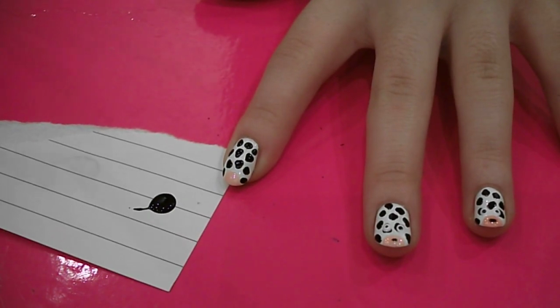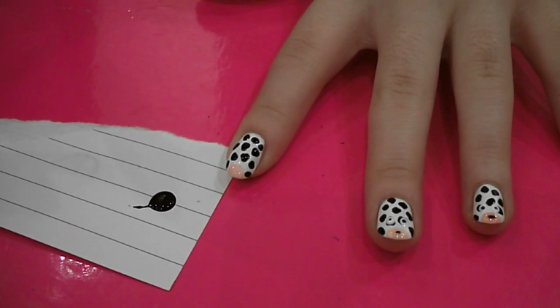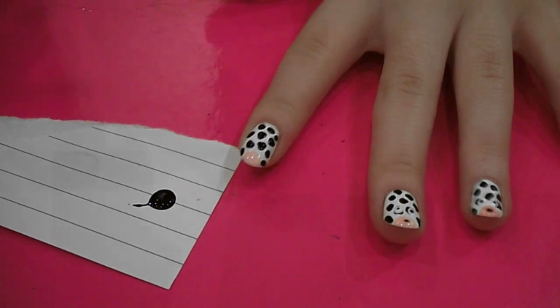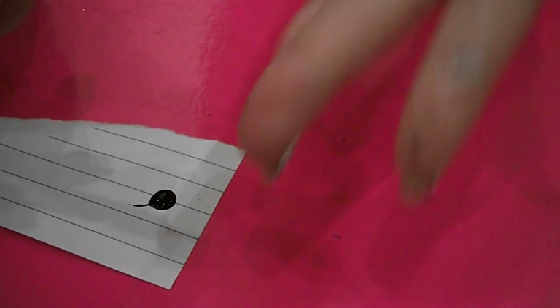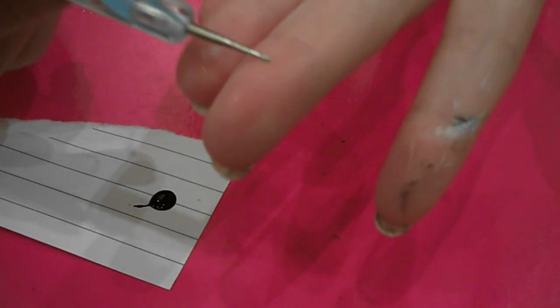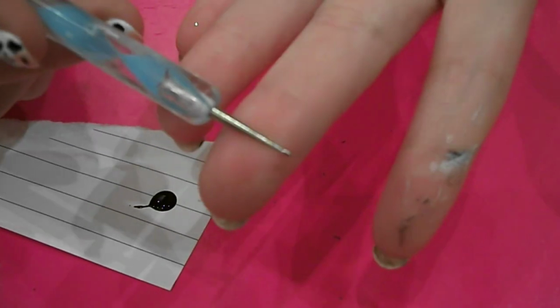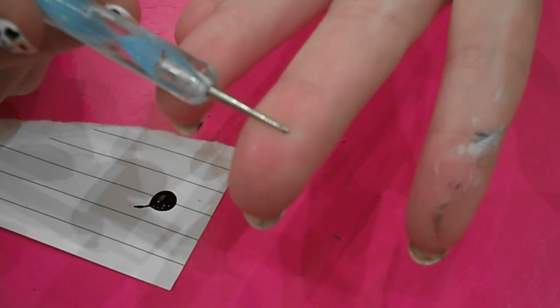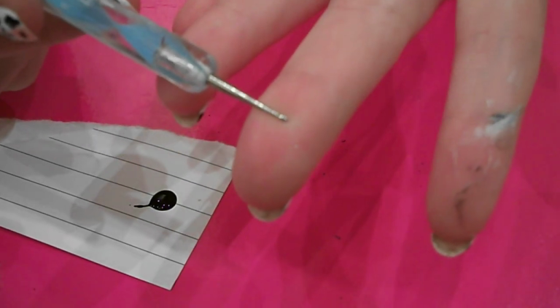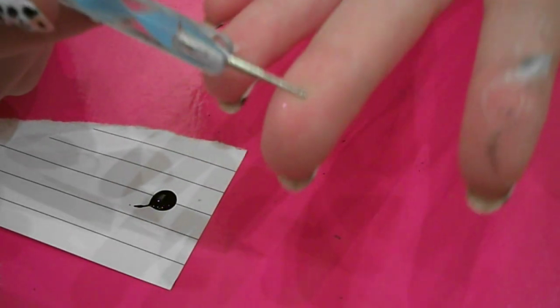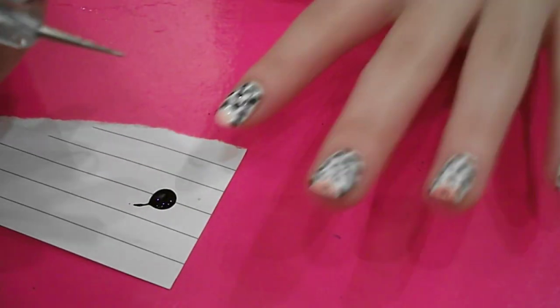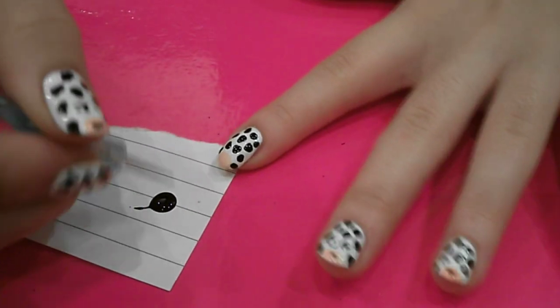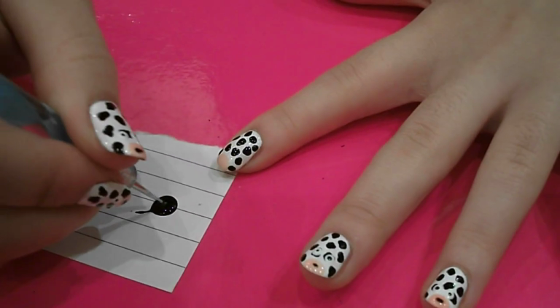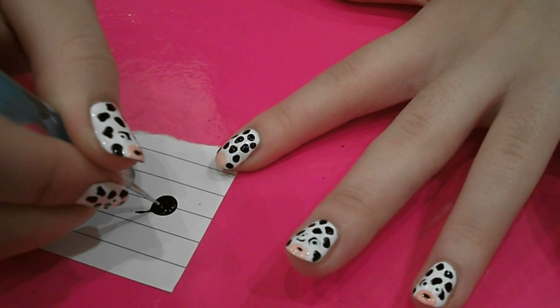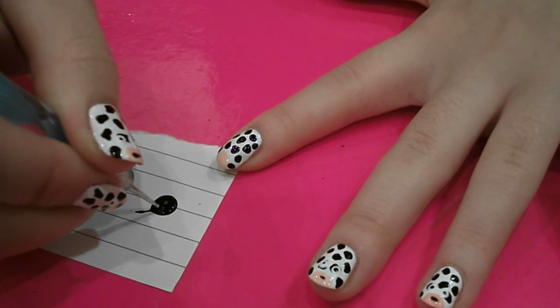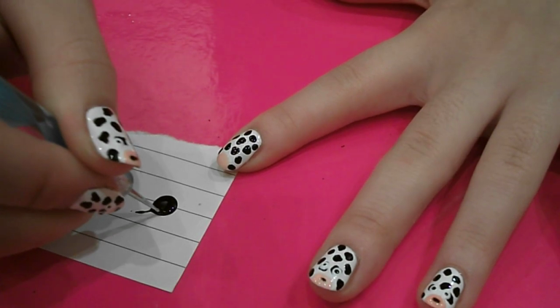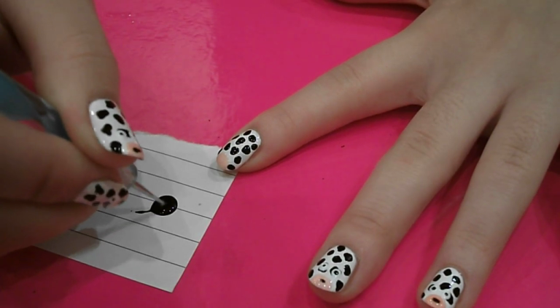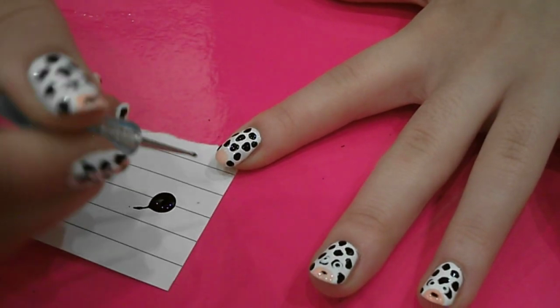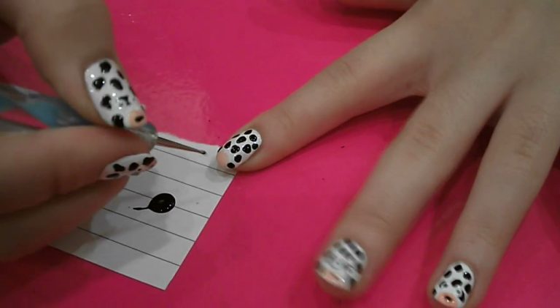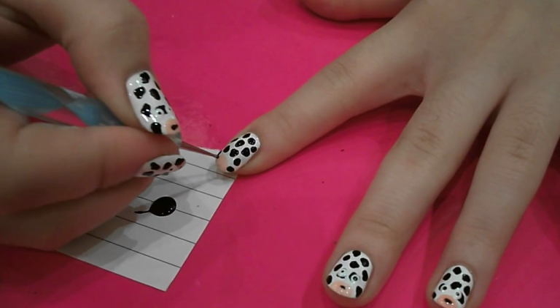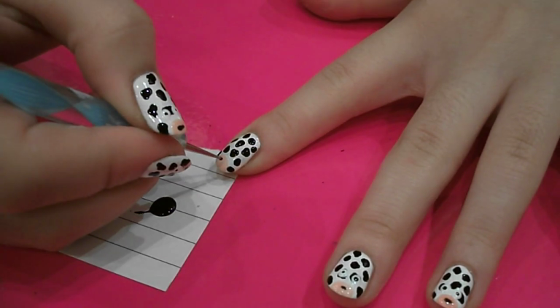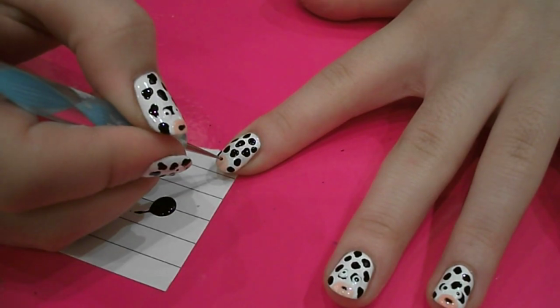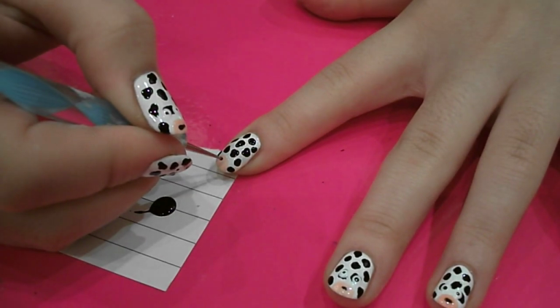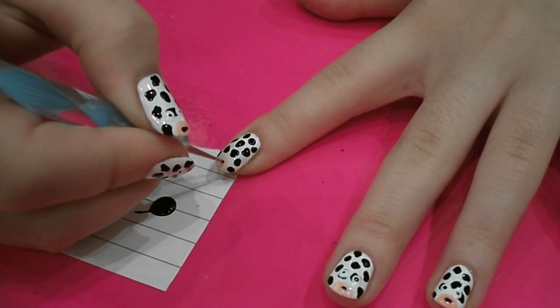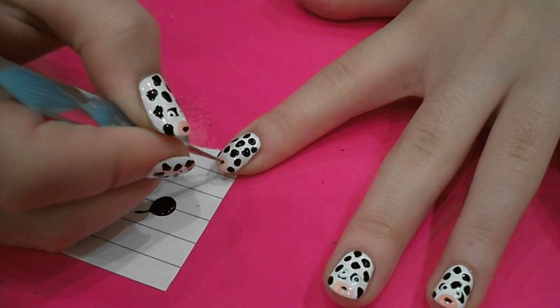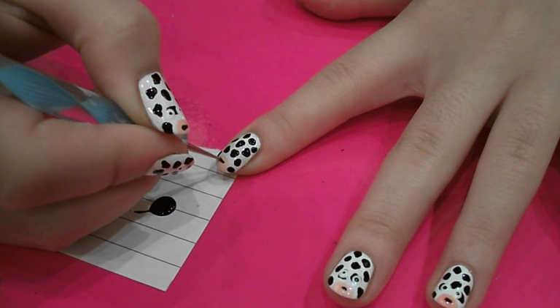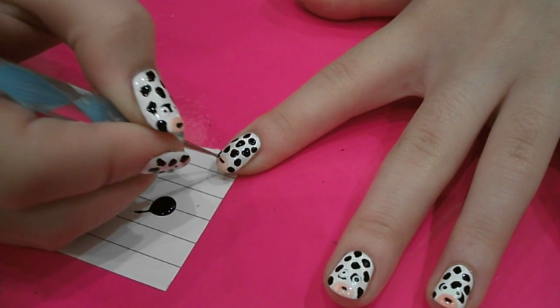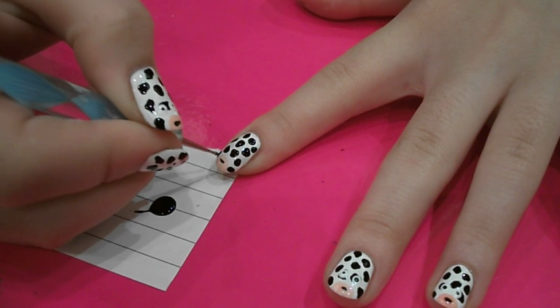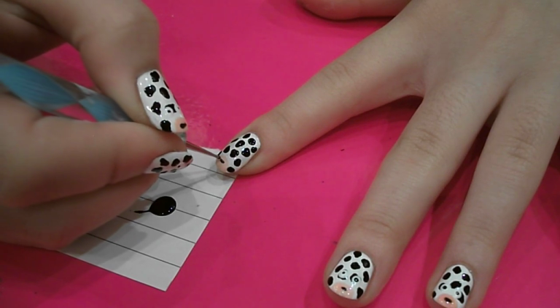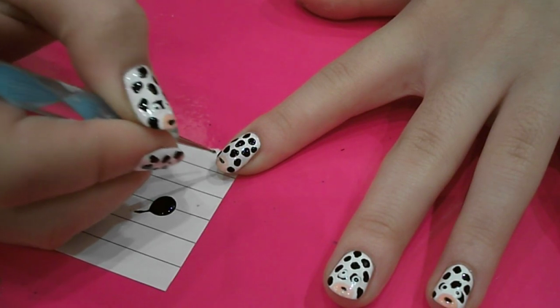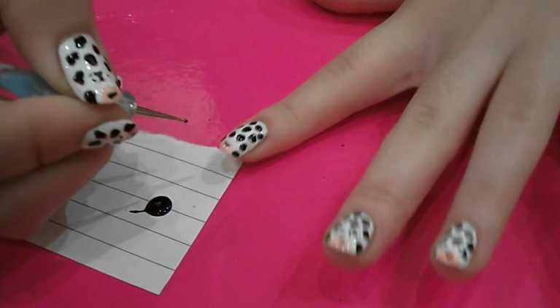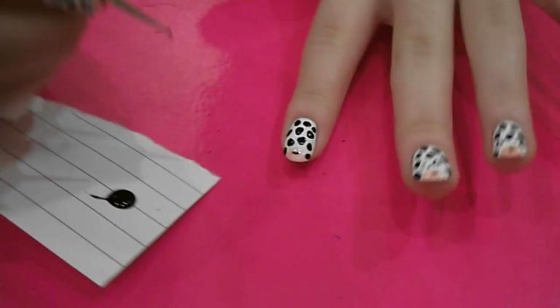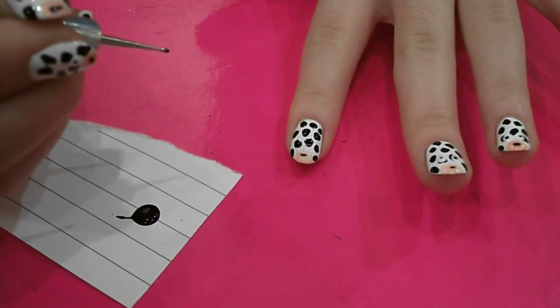And then grab the kind of pointer end of the nail art tool. And with the black, just draw a line in the pink. Like that.